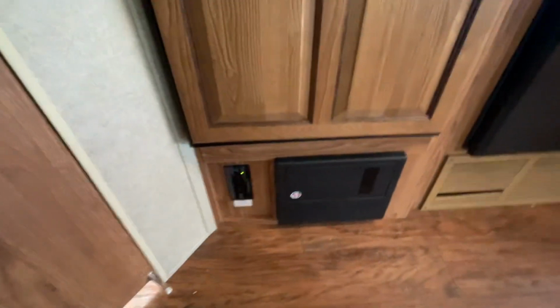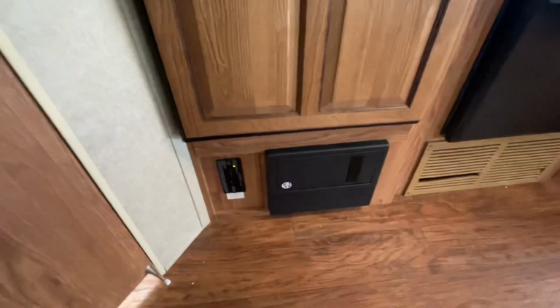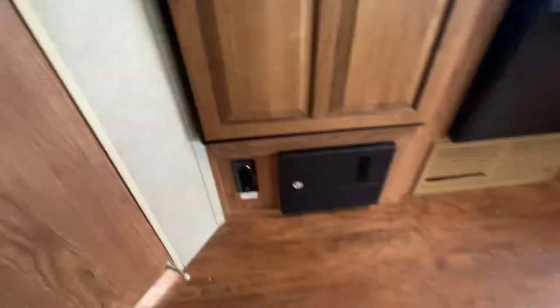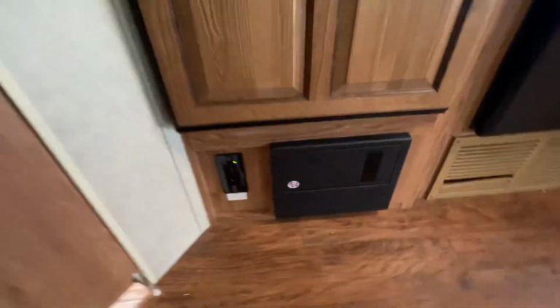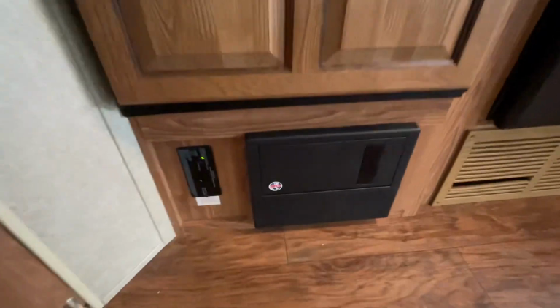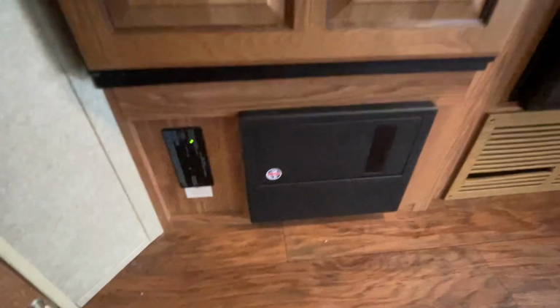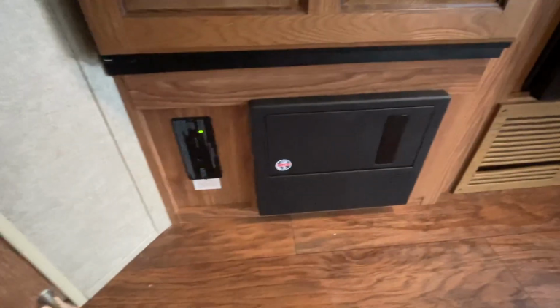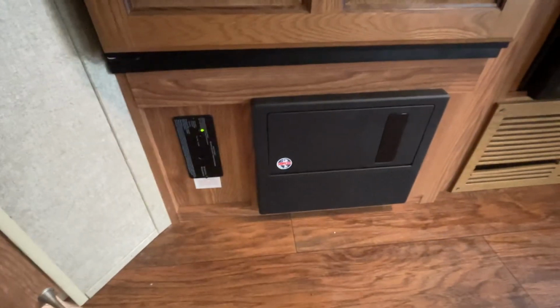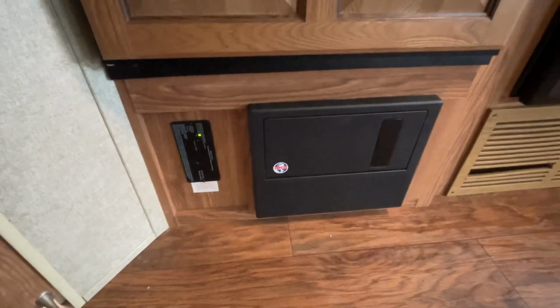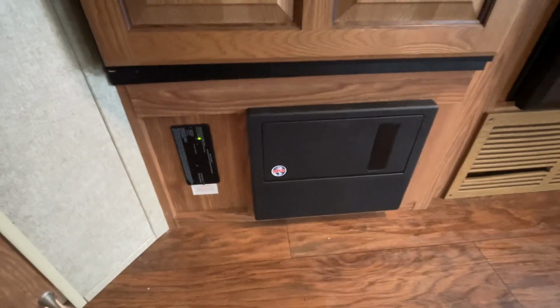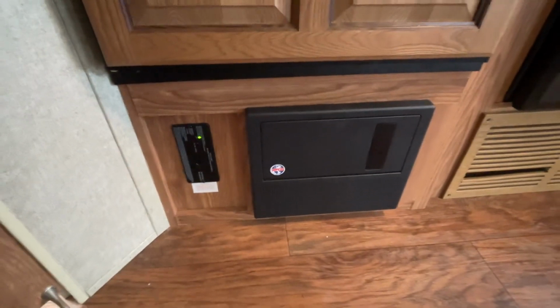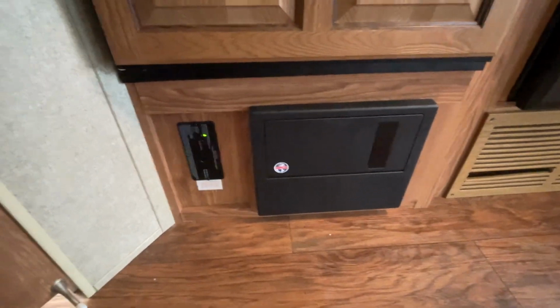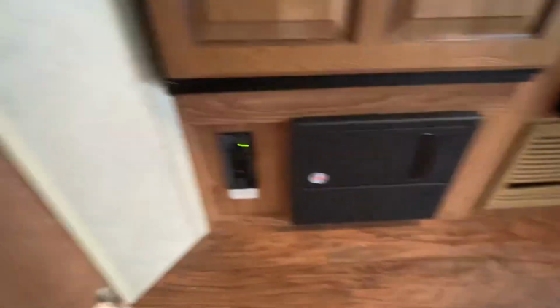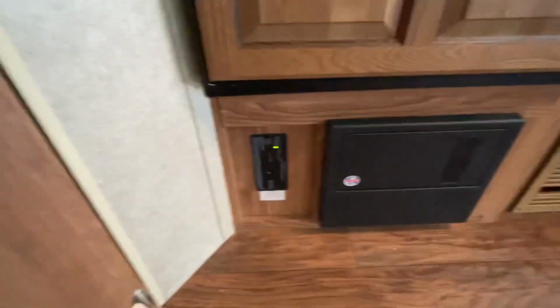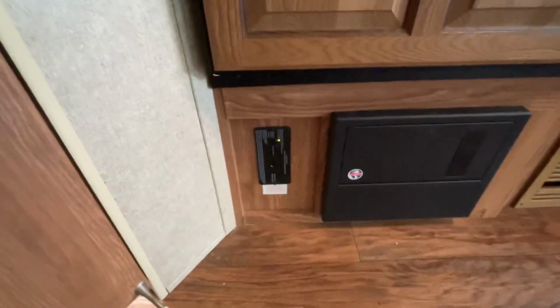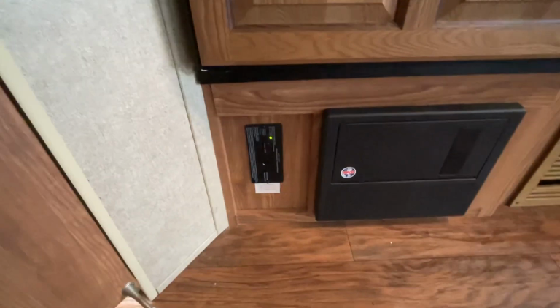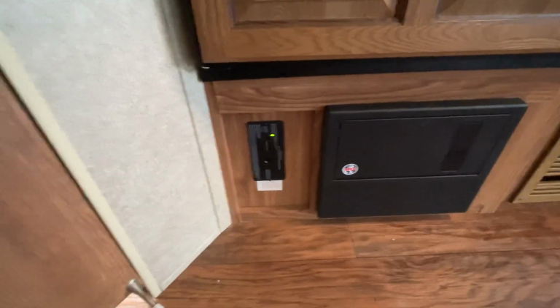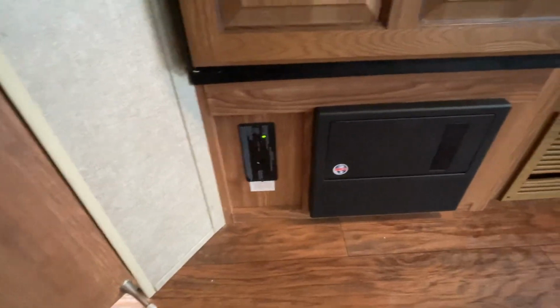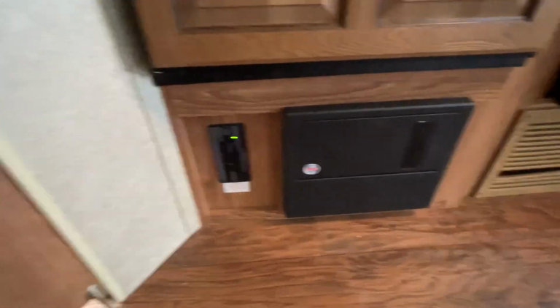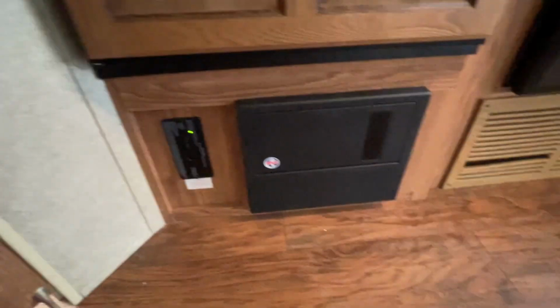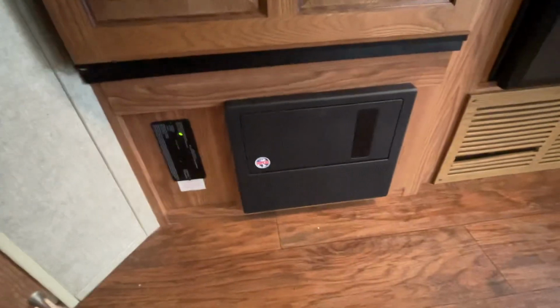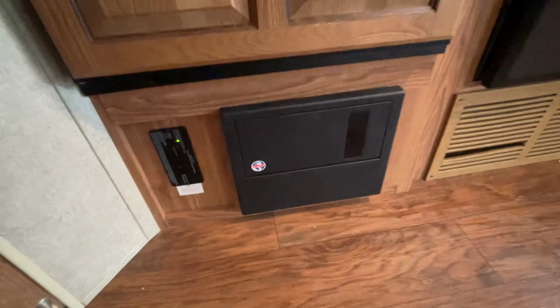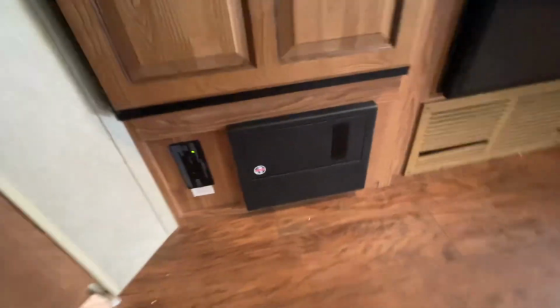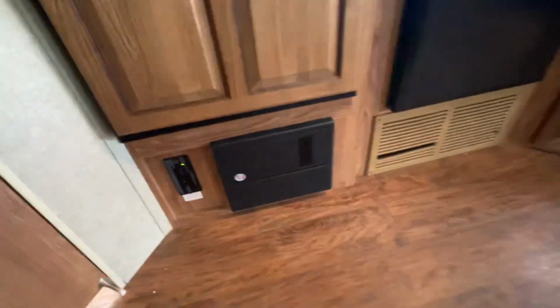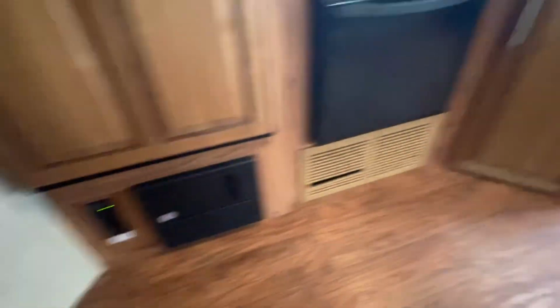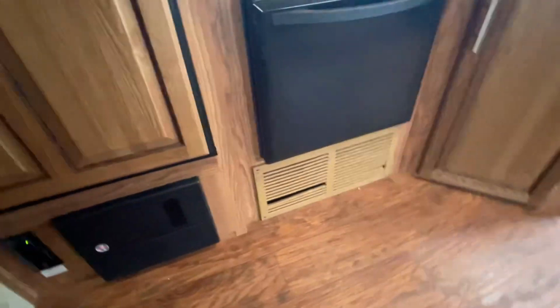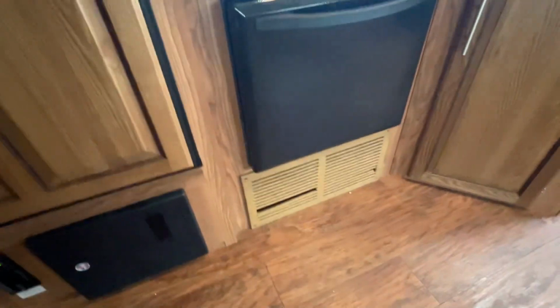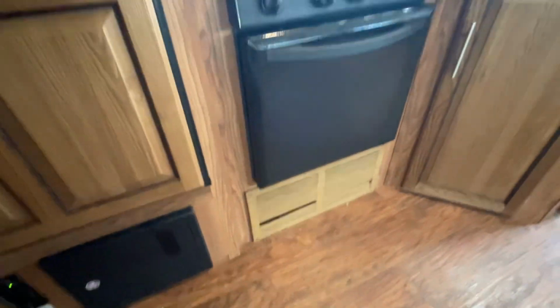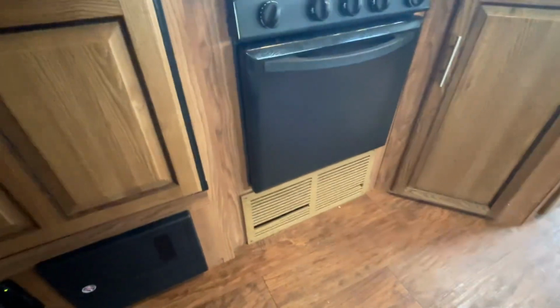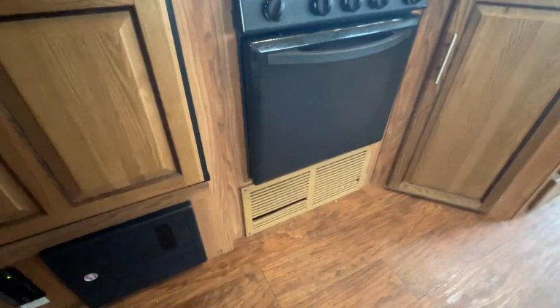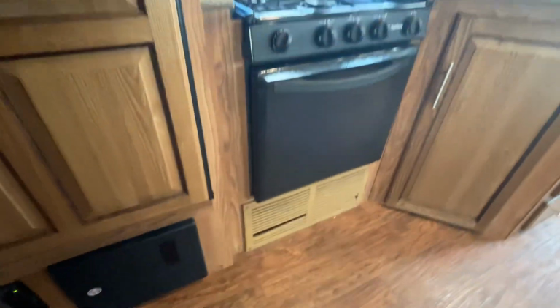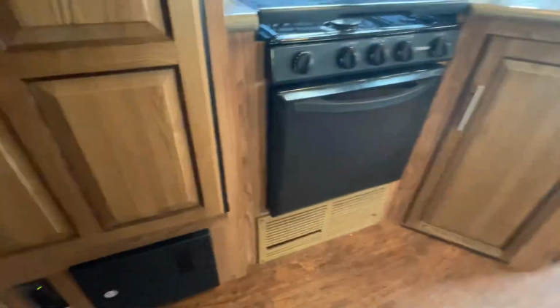Your breakers and fuses are located behind this box right down here. Carbon monoxide and LP gas detectors are to the left there. That's your cold air intake for your furnace.